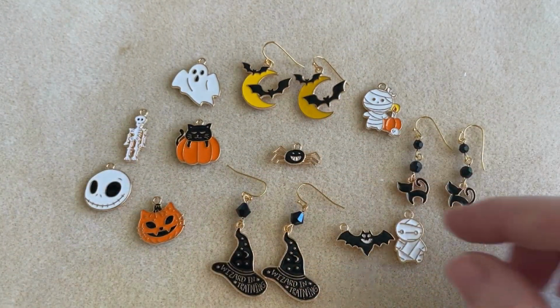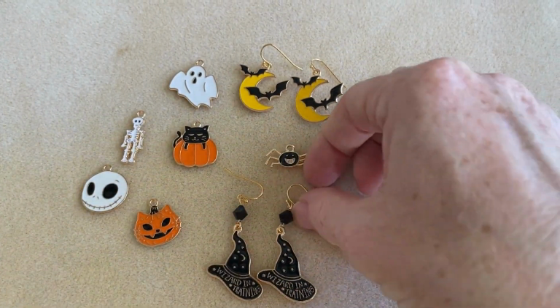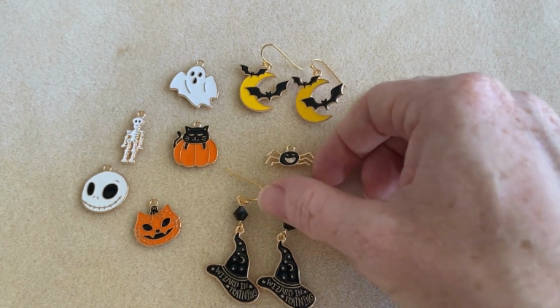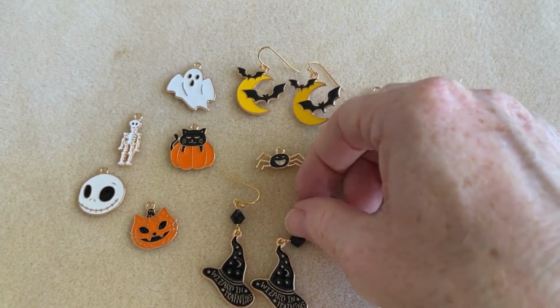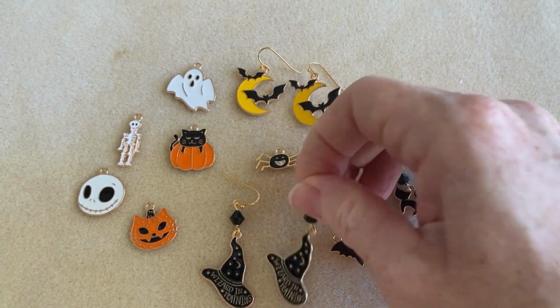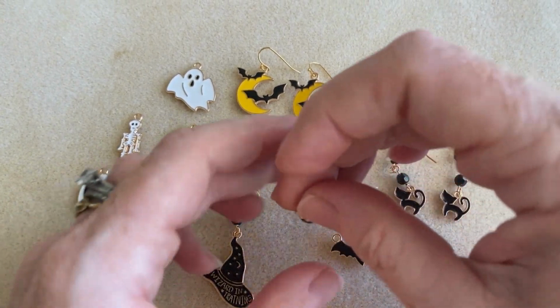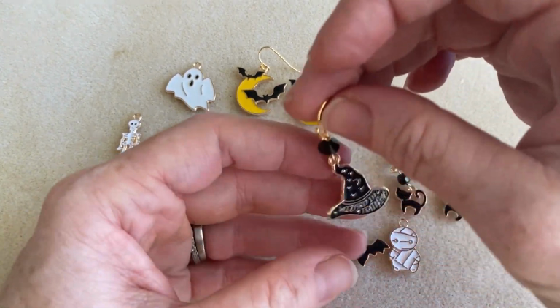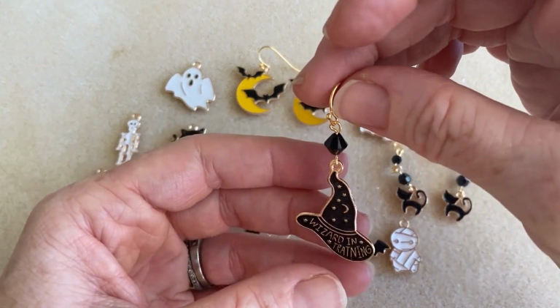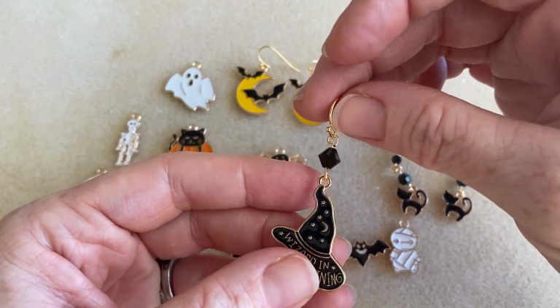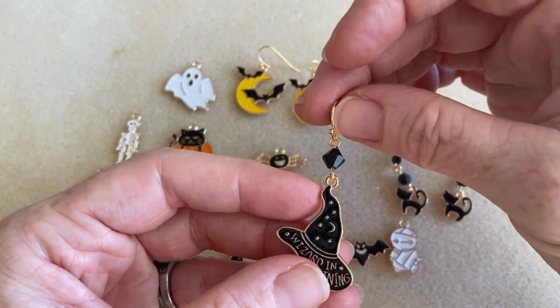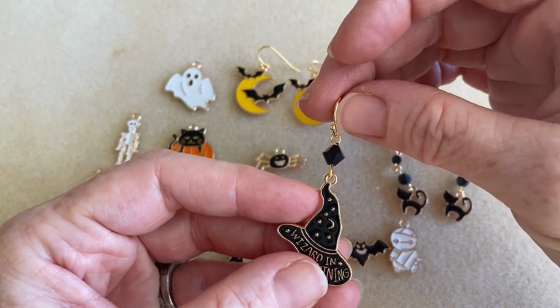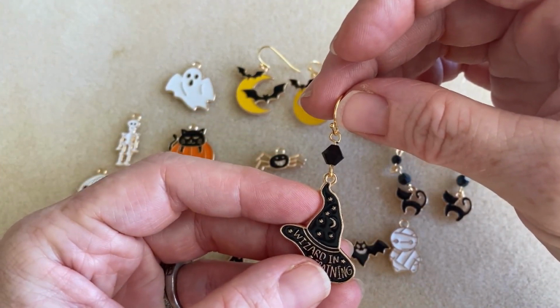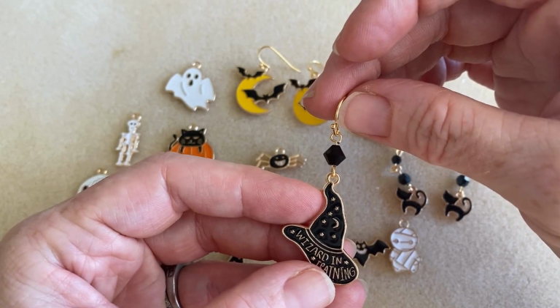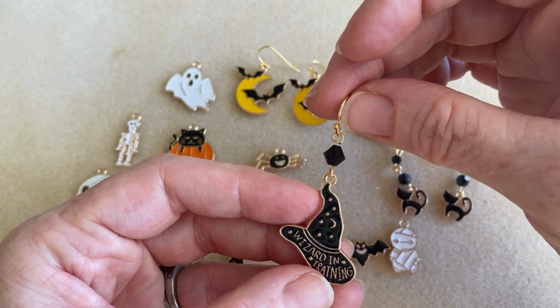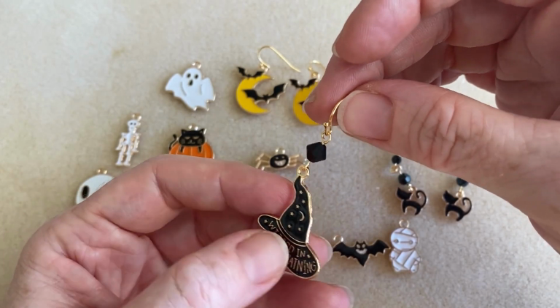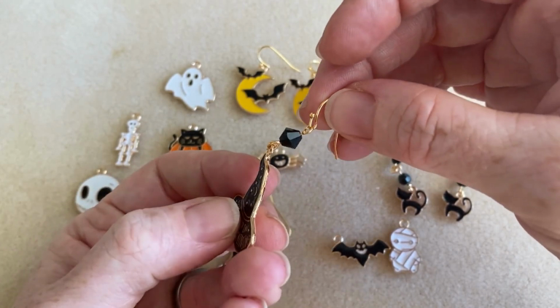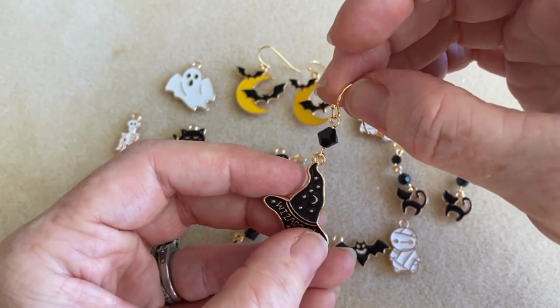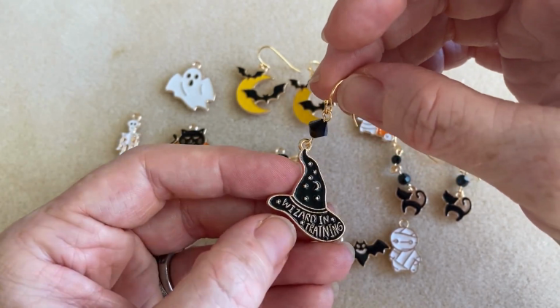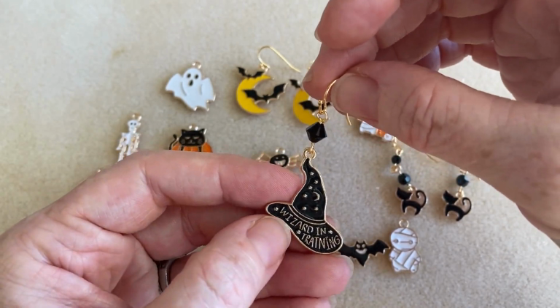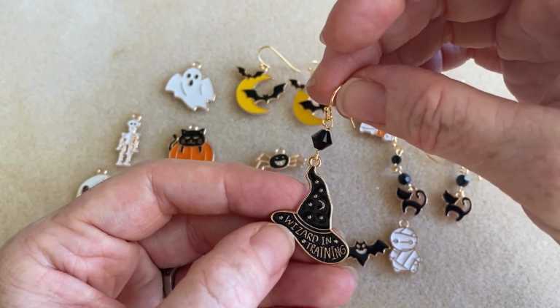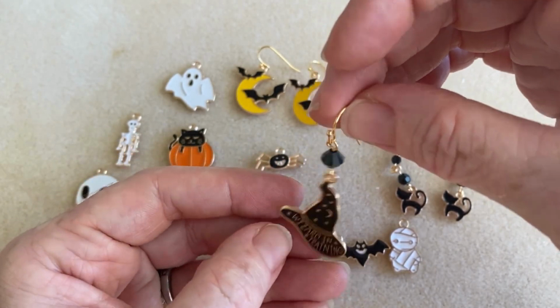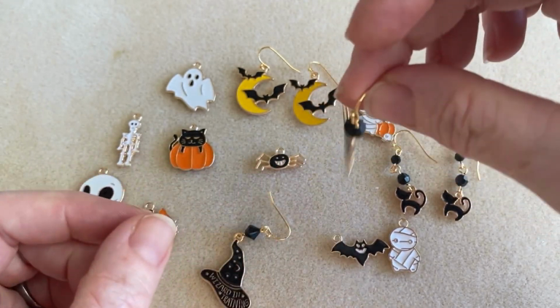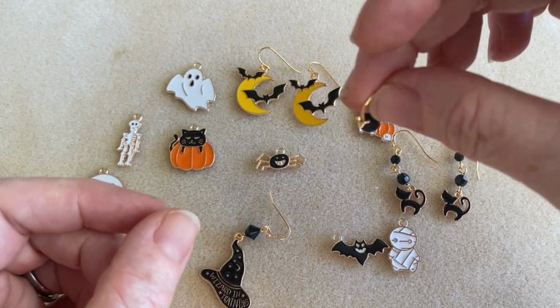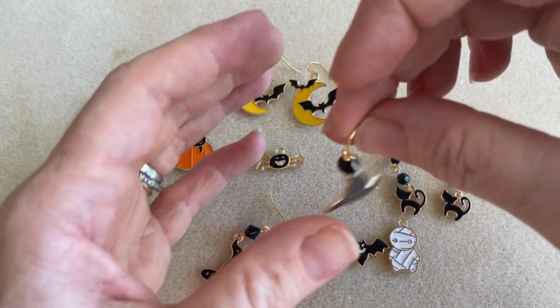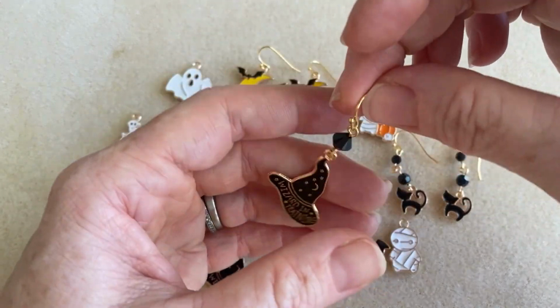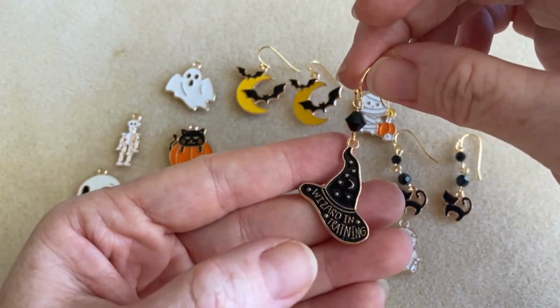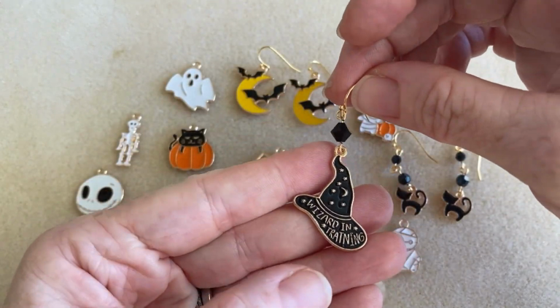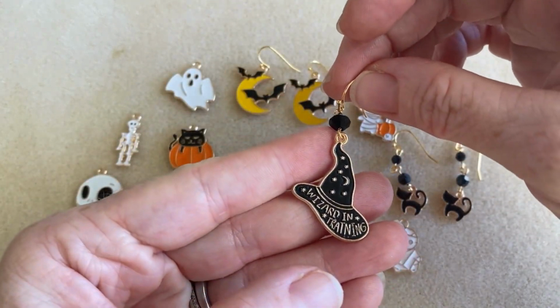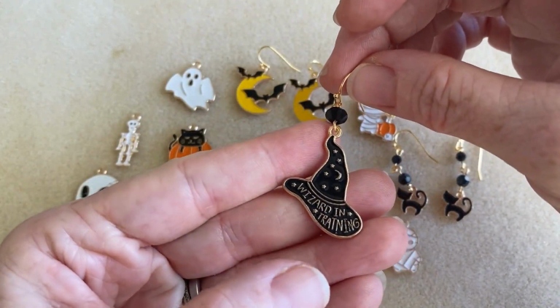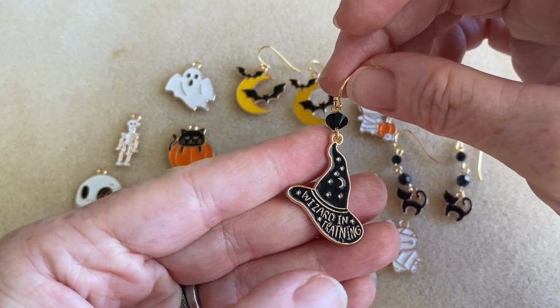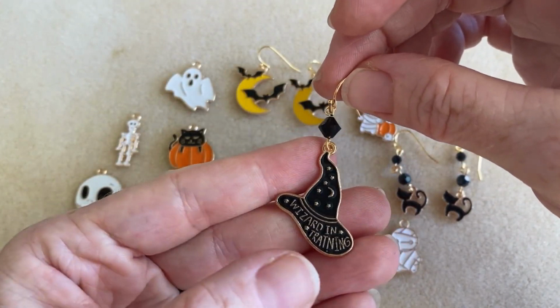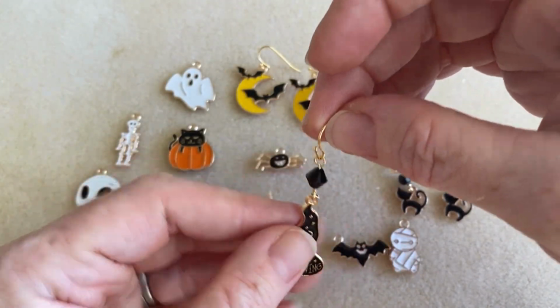Then we have a witch's hat, and this one I wanted to add a little something more to it. So I just added a prestige crystal bicone — you just see it has that little black bicone right there, and then it makes it really fun and dangly. It says 'wizard in training' on the hat.